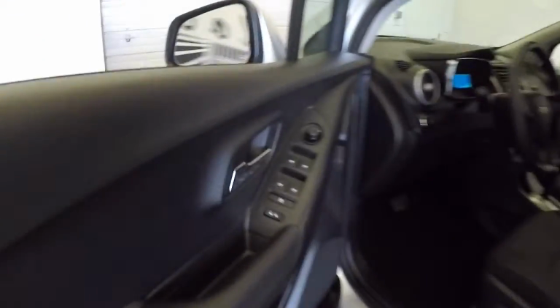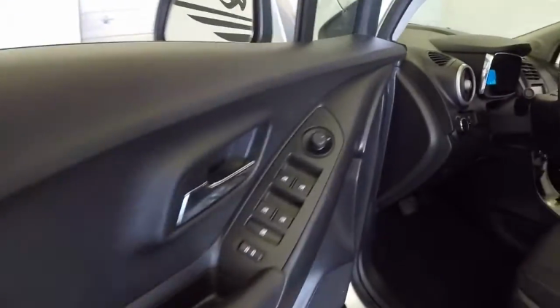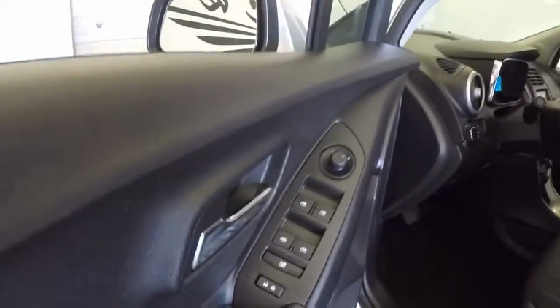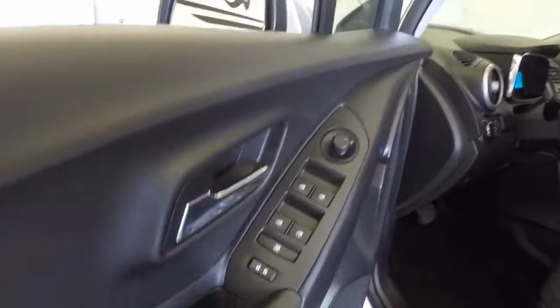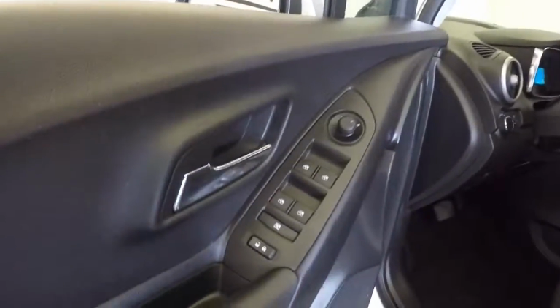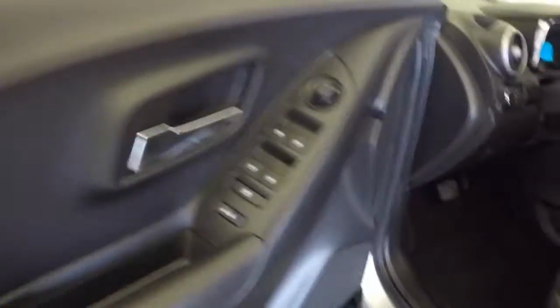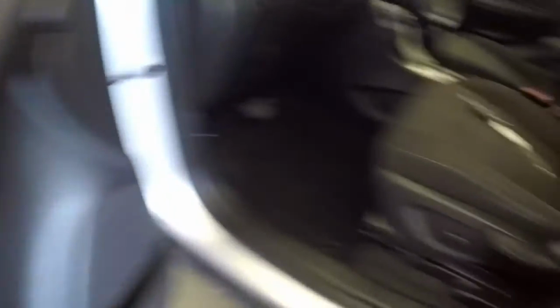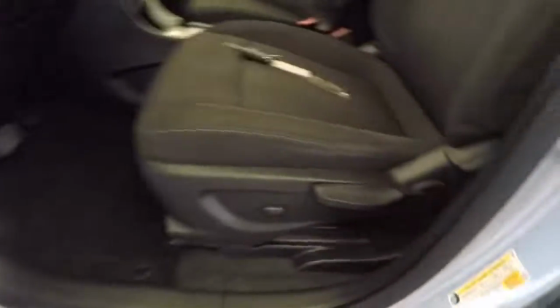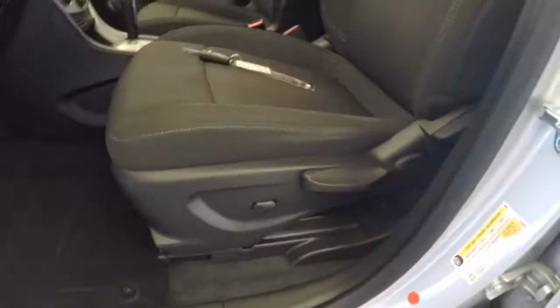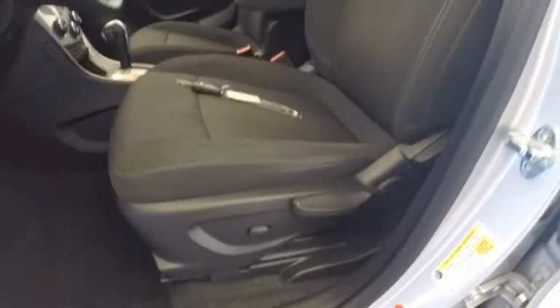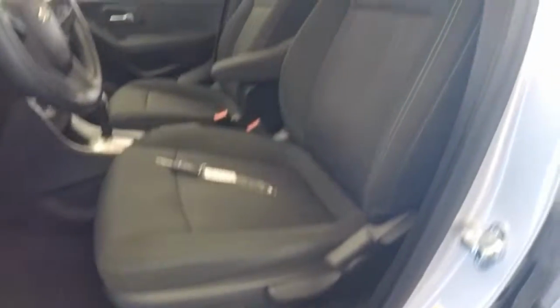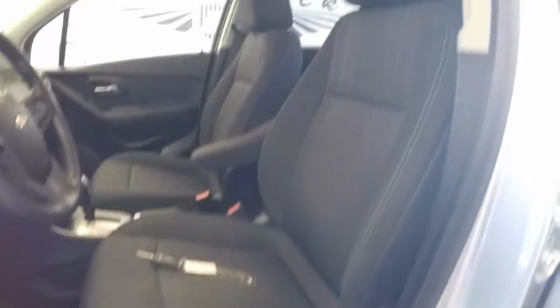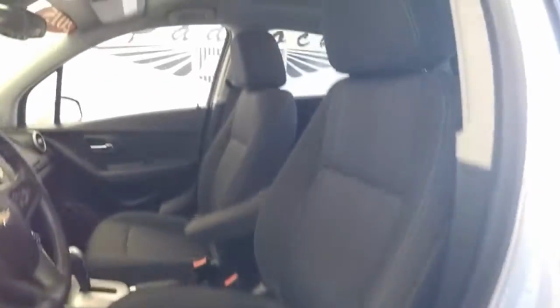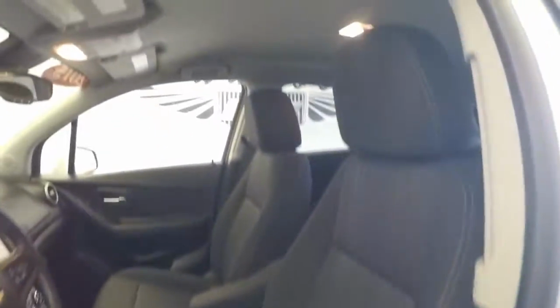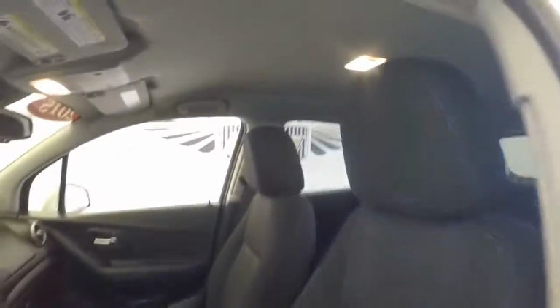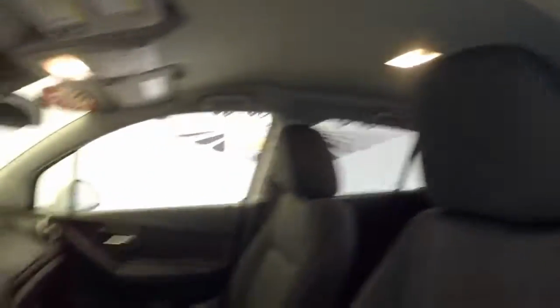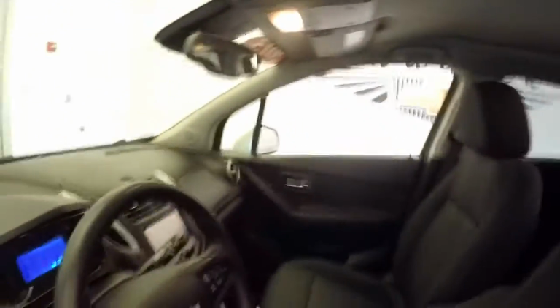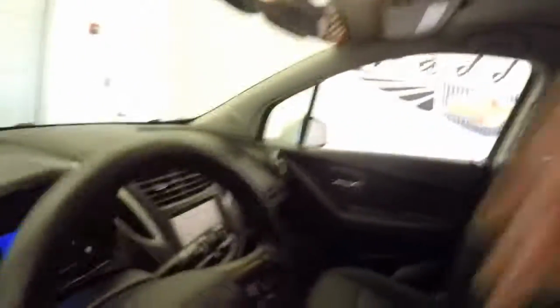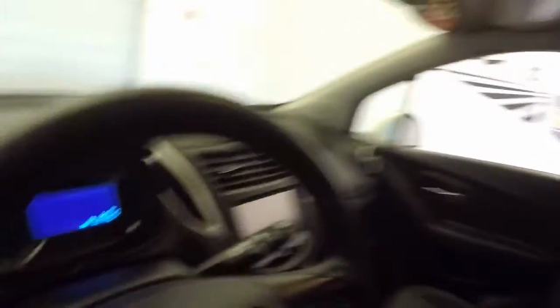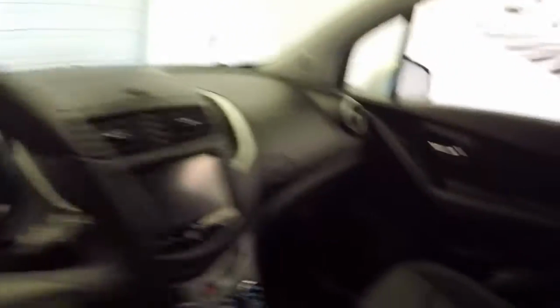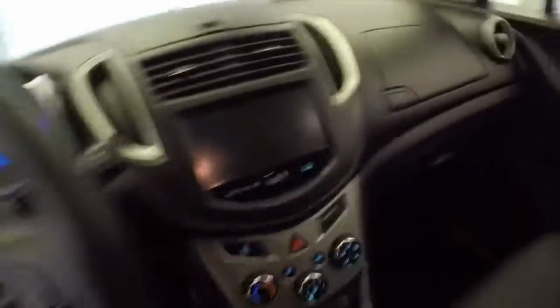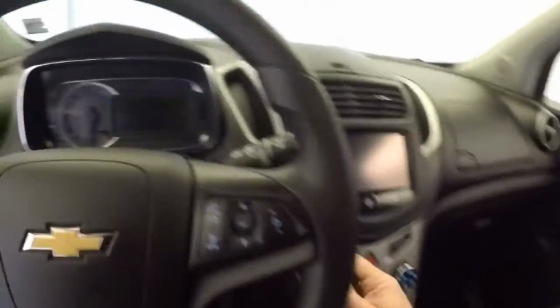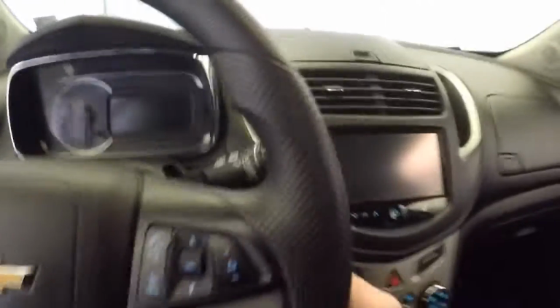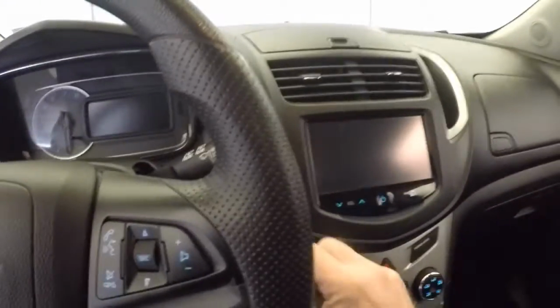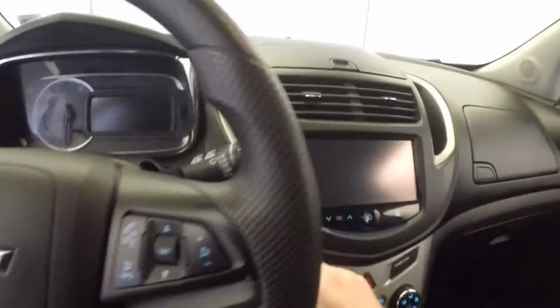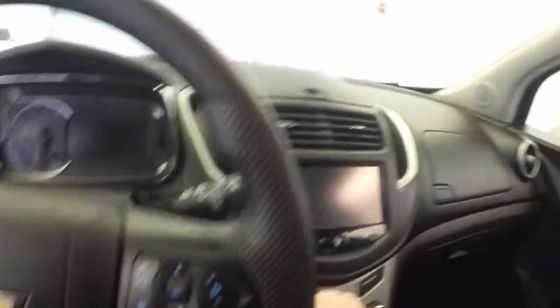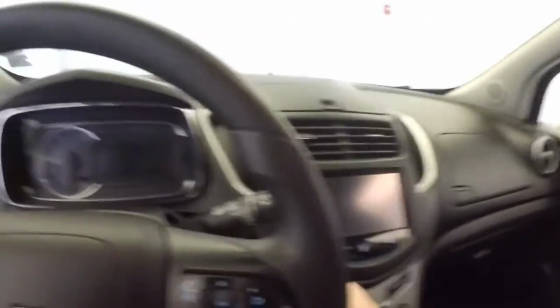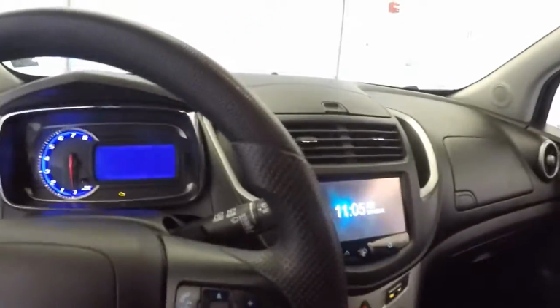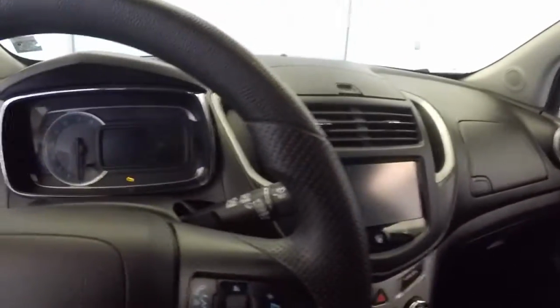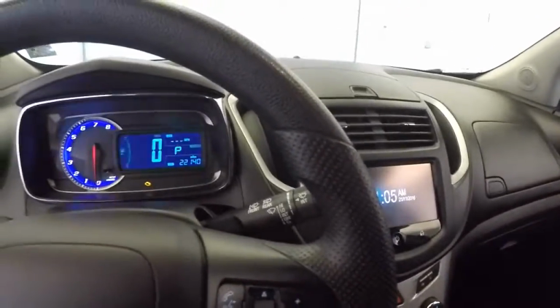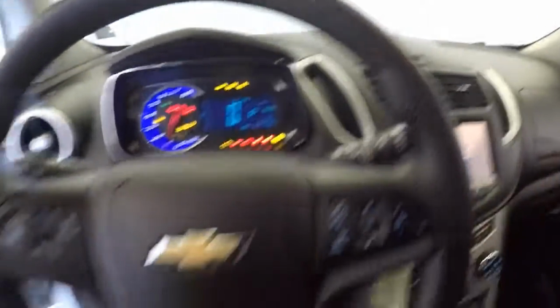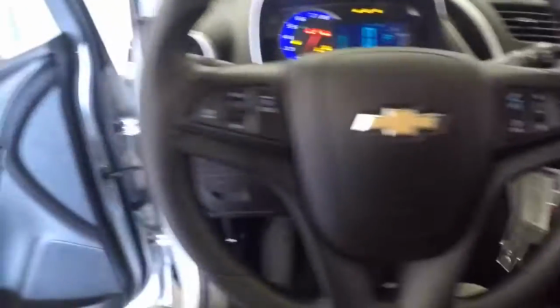Power windows, power locks, power mirrors, manual seat adjustment, black cloth interior. The interior is terrific — just as clean as you could want on a used vehicle. Really nice.